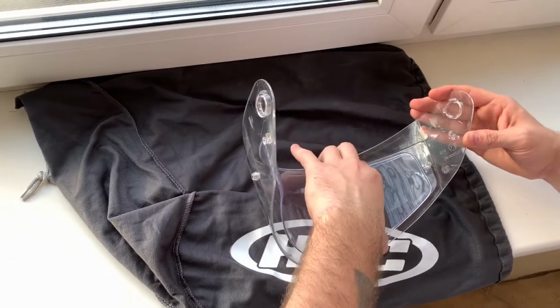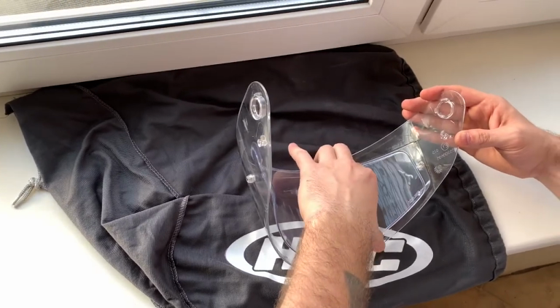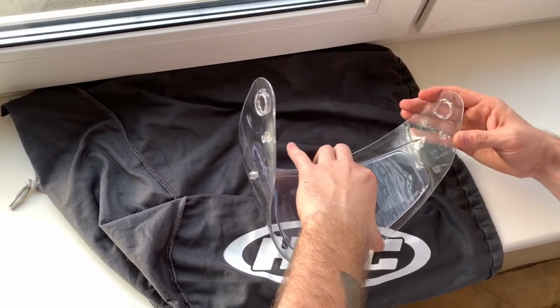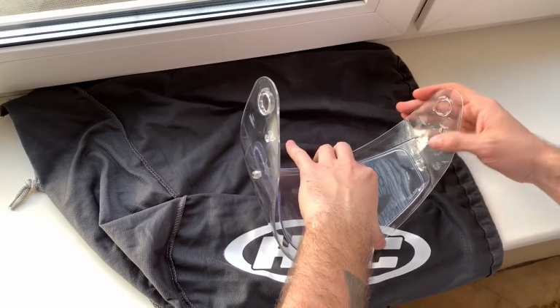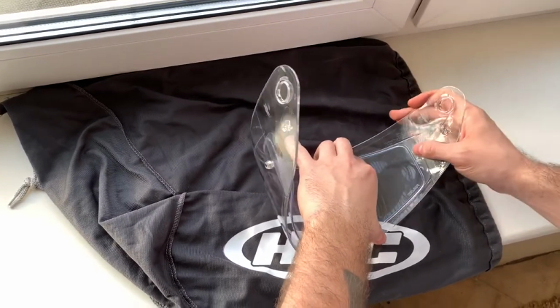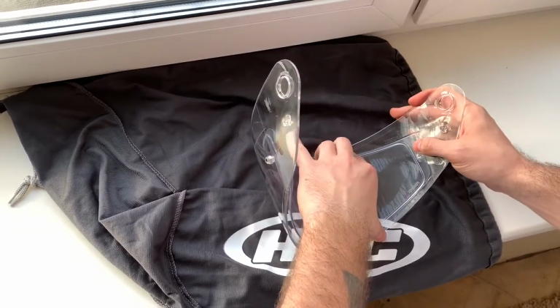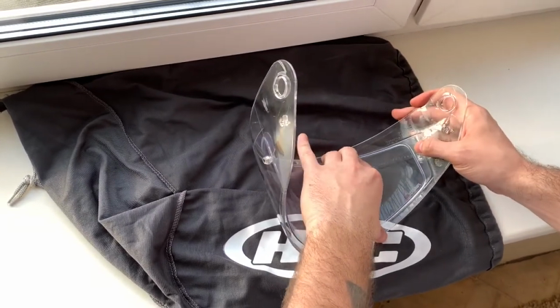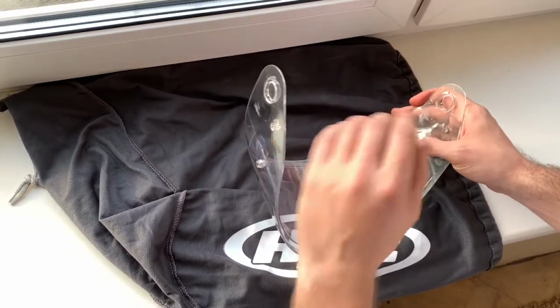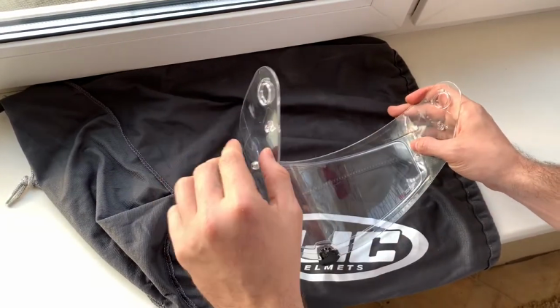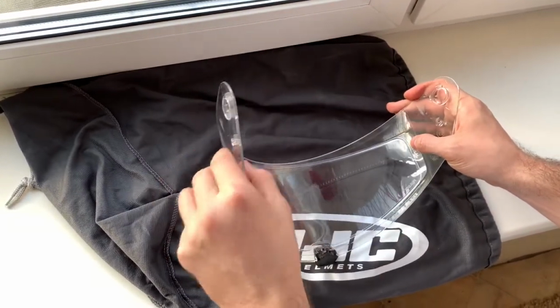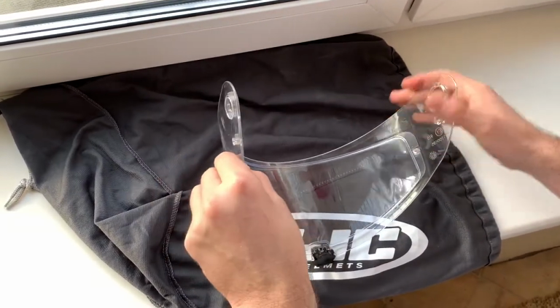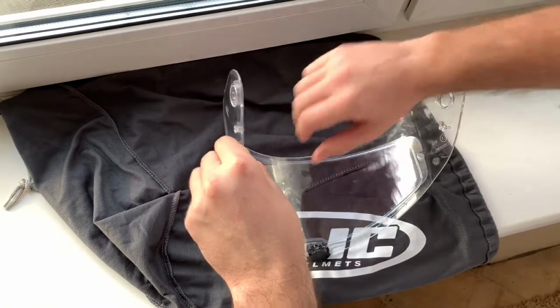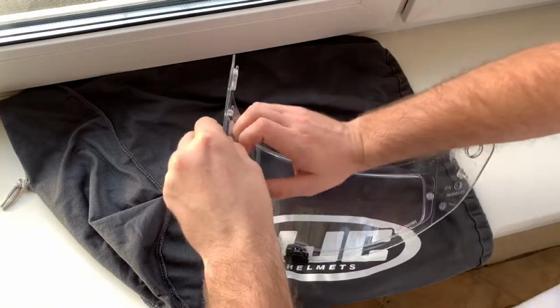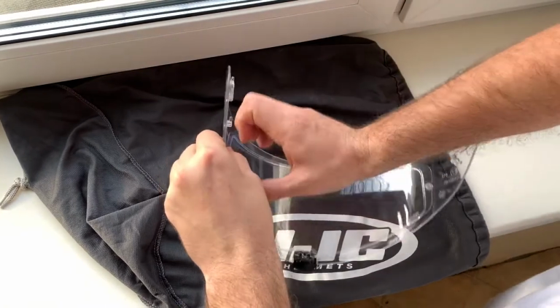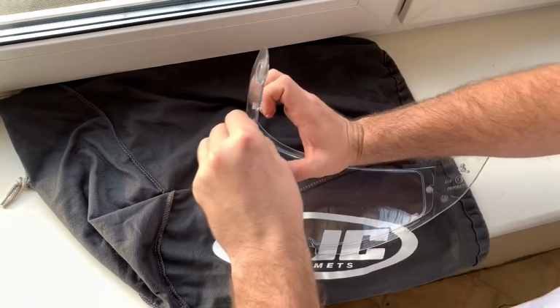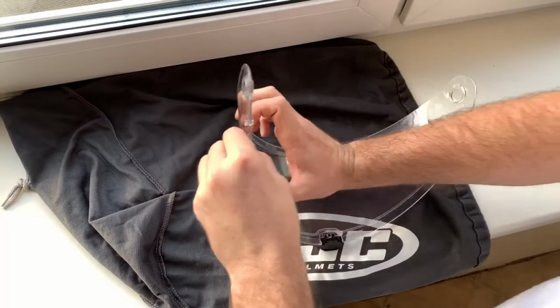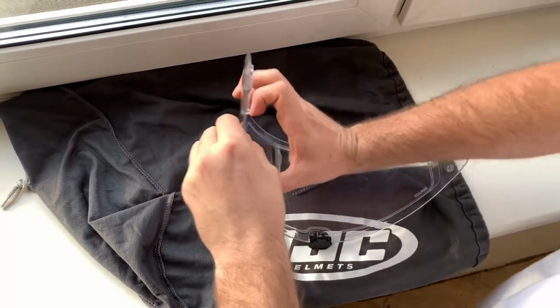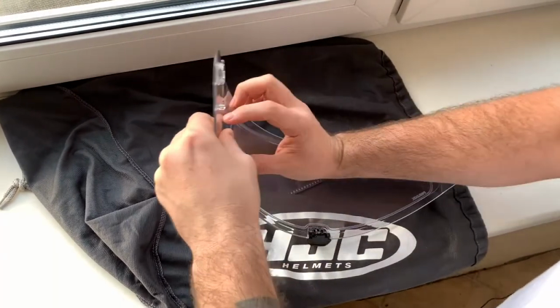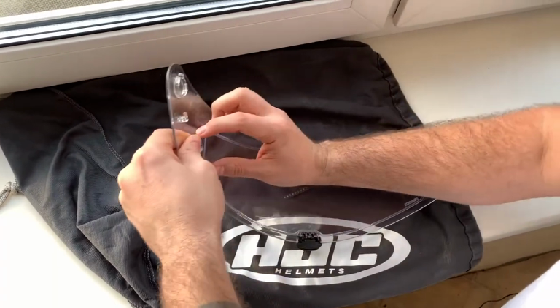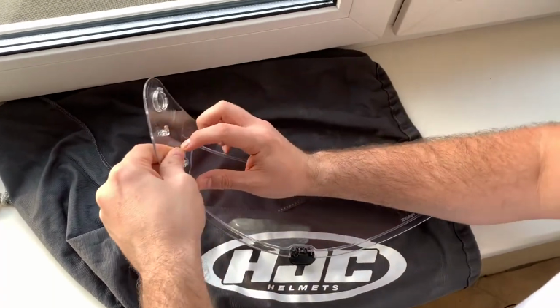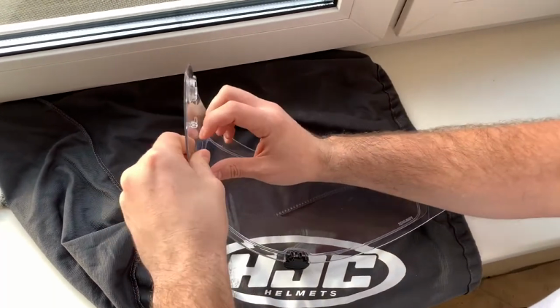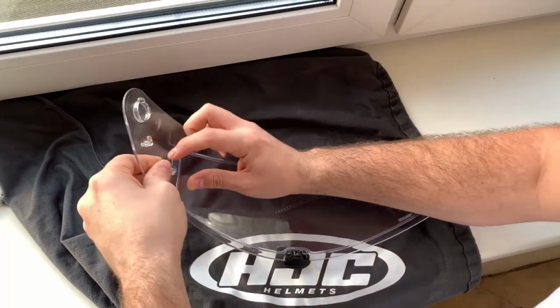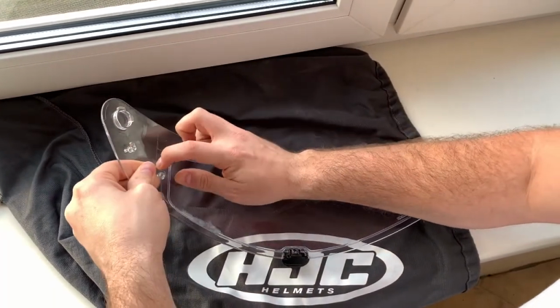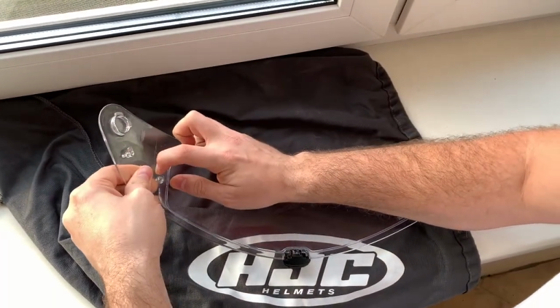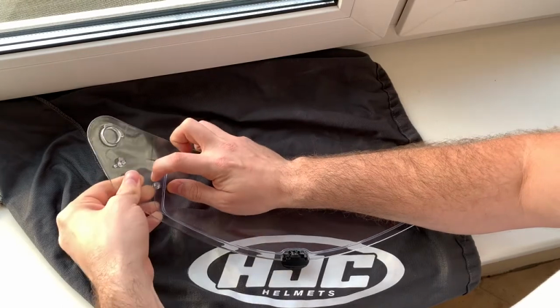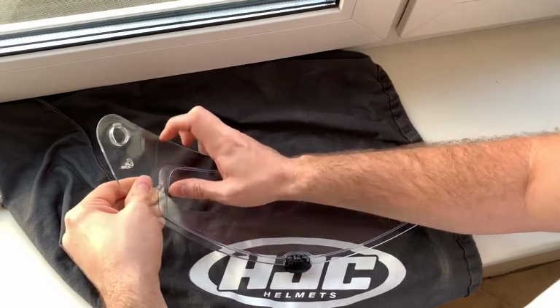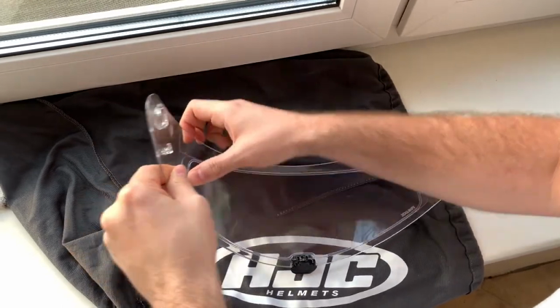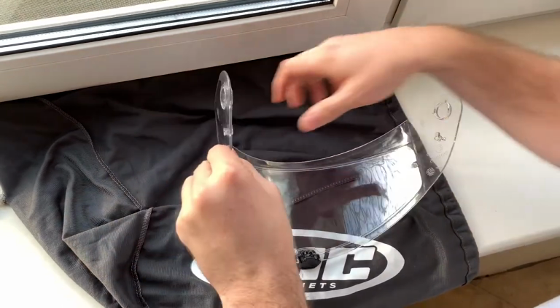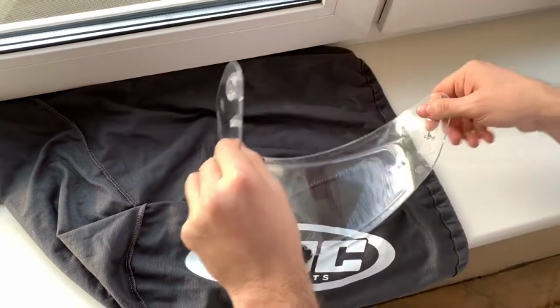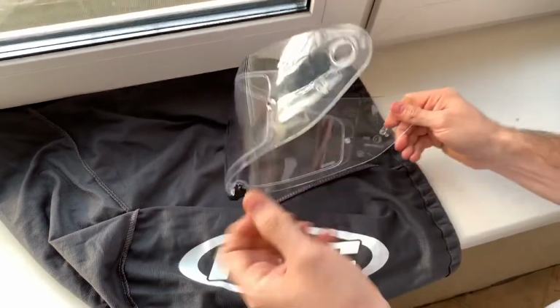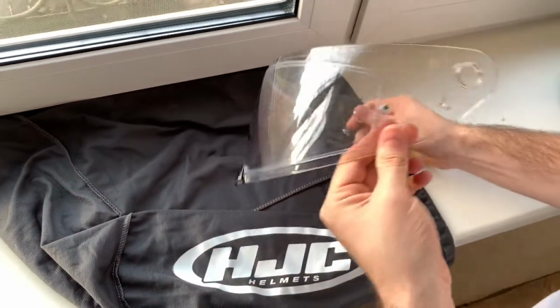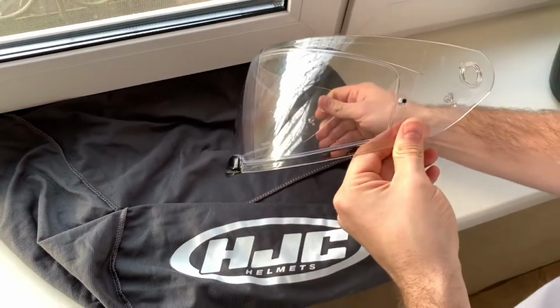And then you just align it like this and just bend the visor. As easy as that.